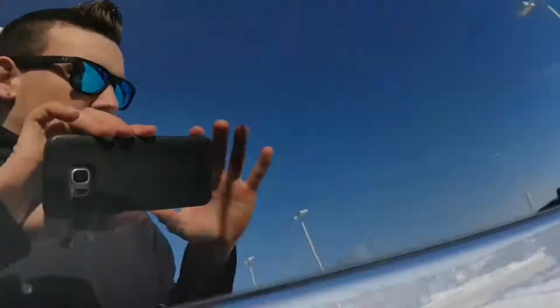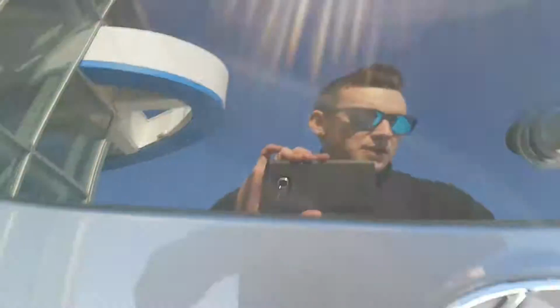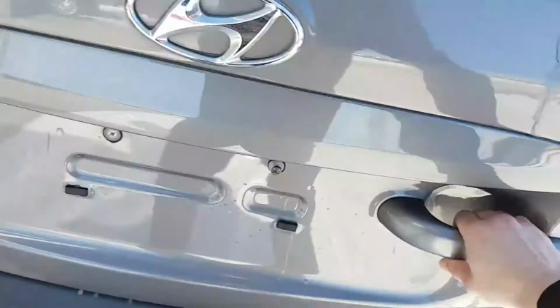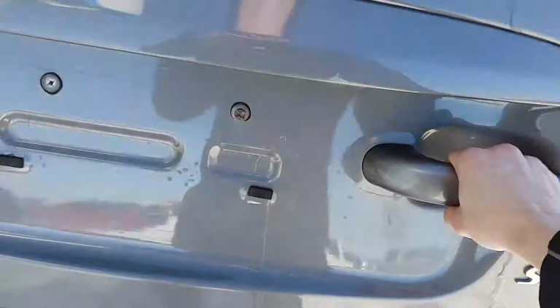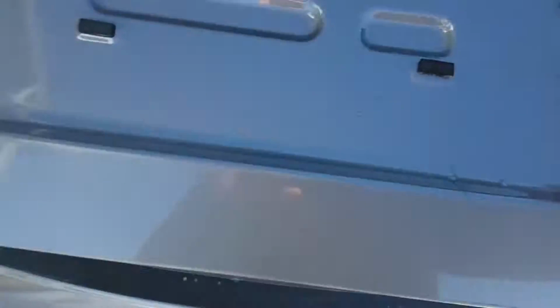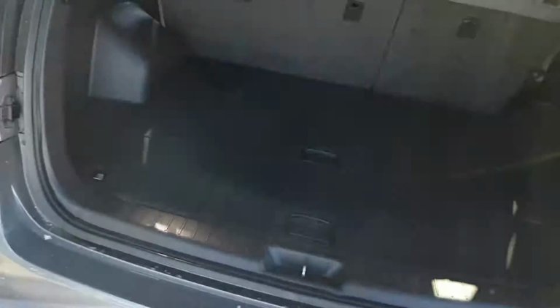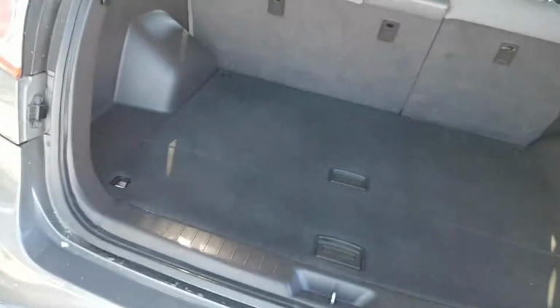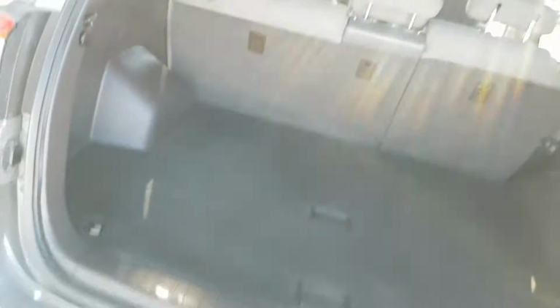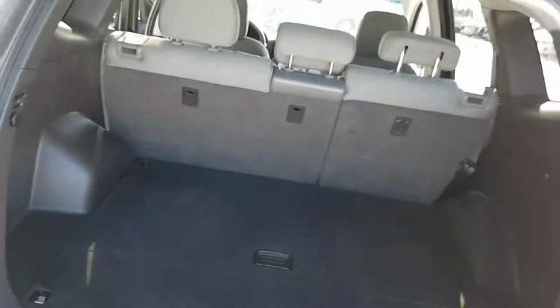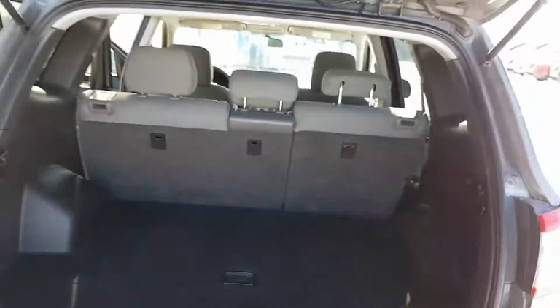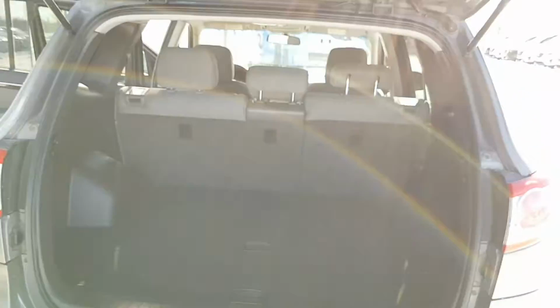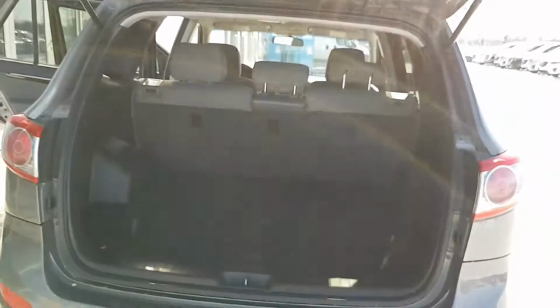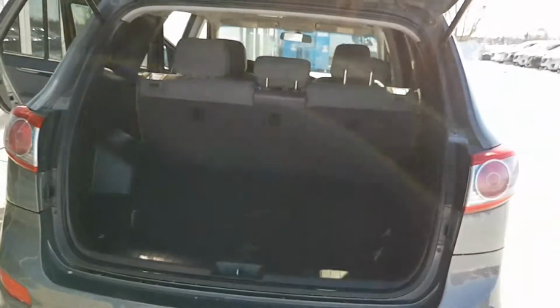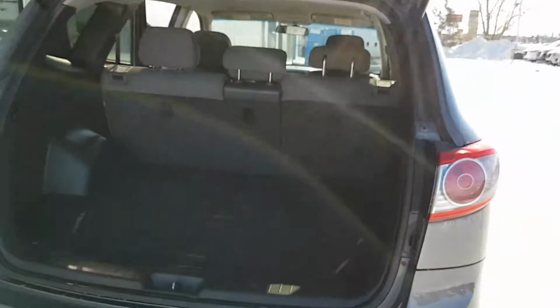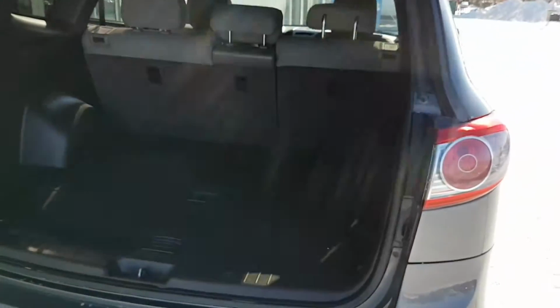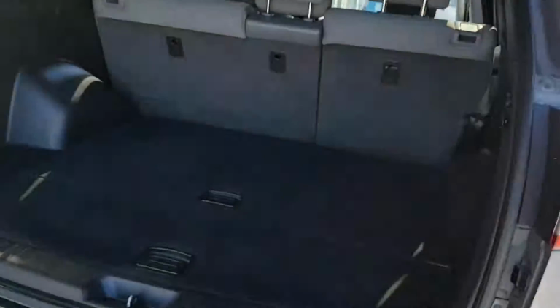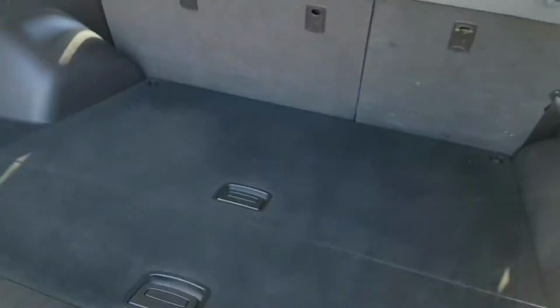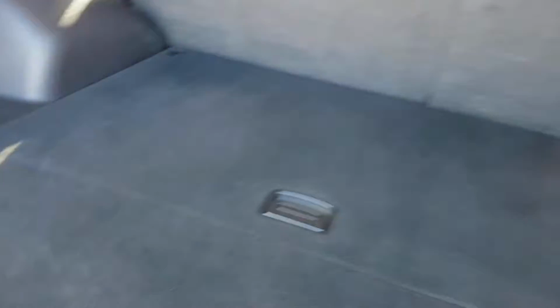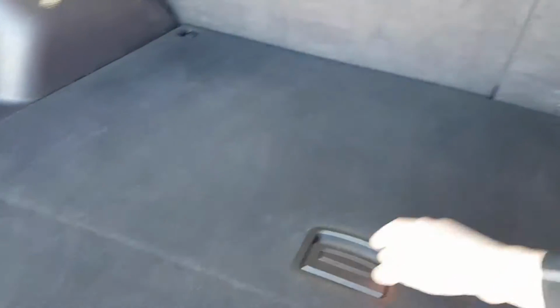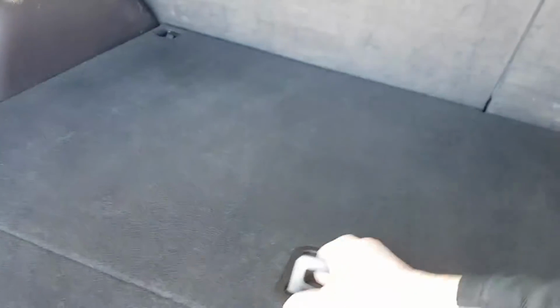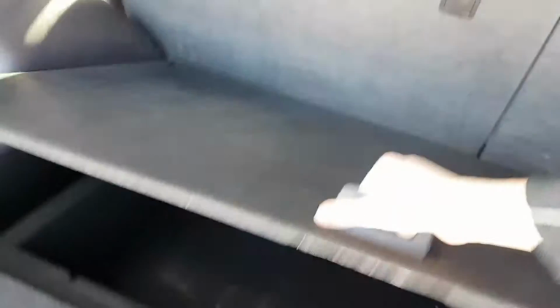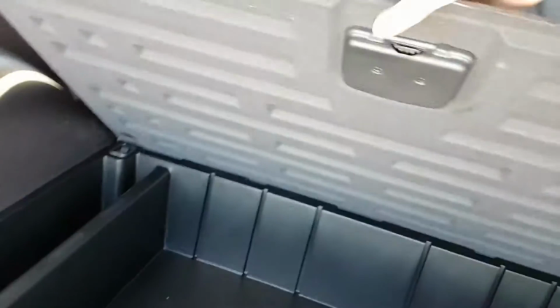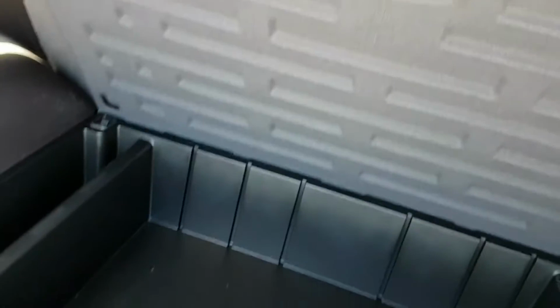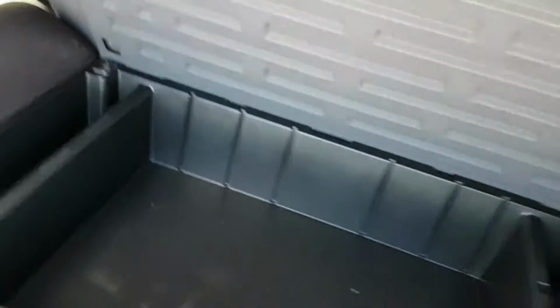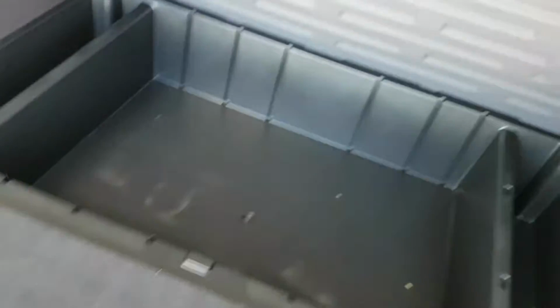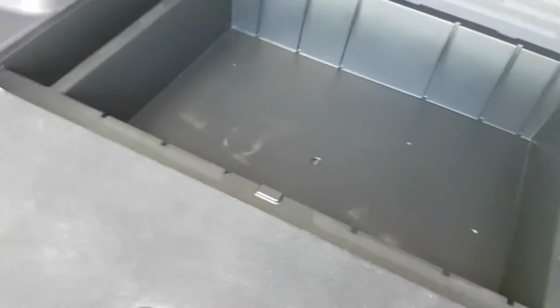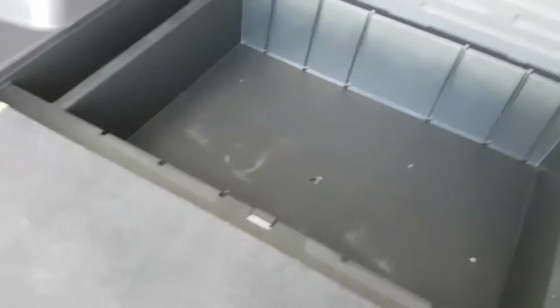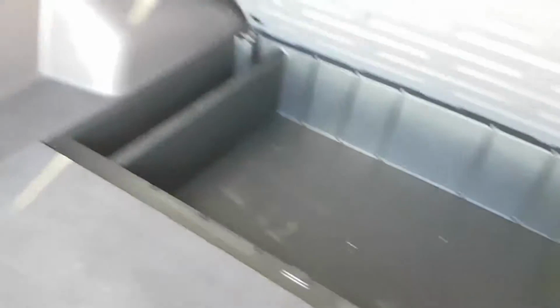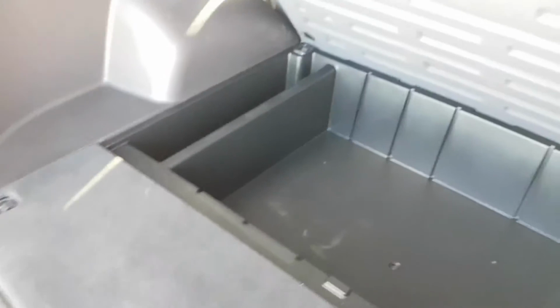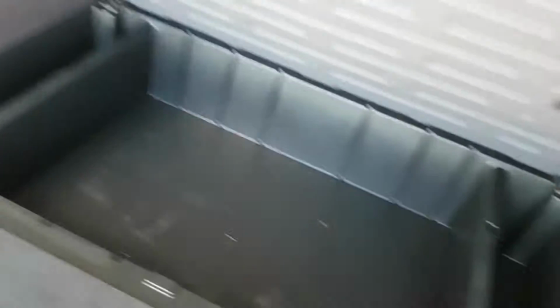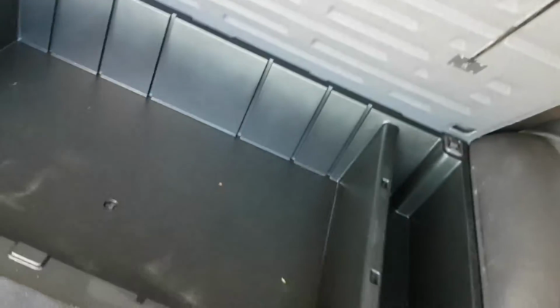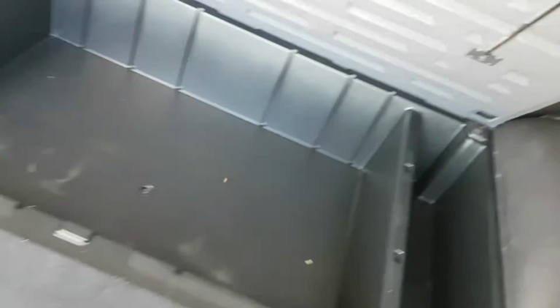We'll open up the back here with a nice little latch and you will see there's a ton of space back here. But wait, there's more — if we open up, there's even more space down here. Holy!